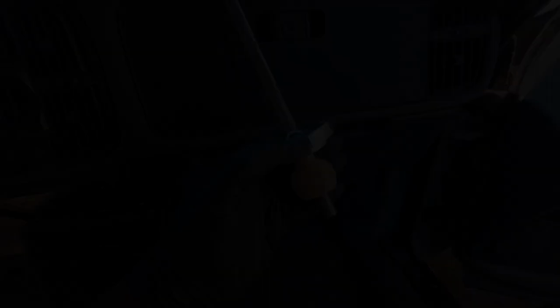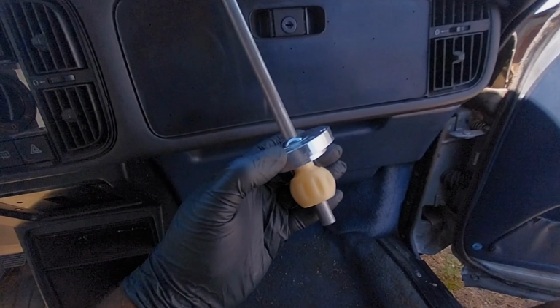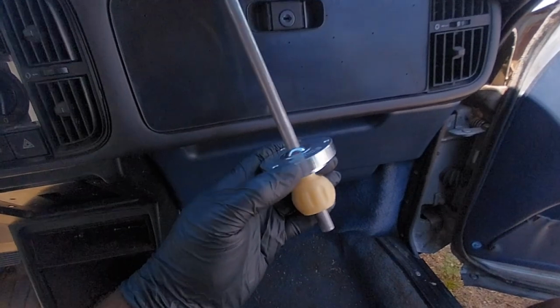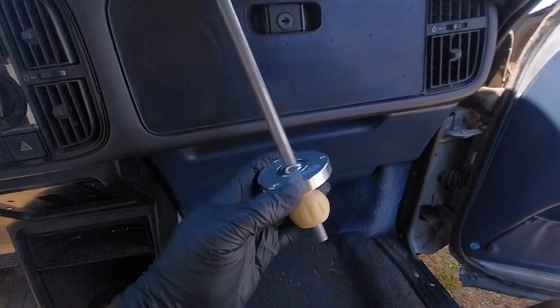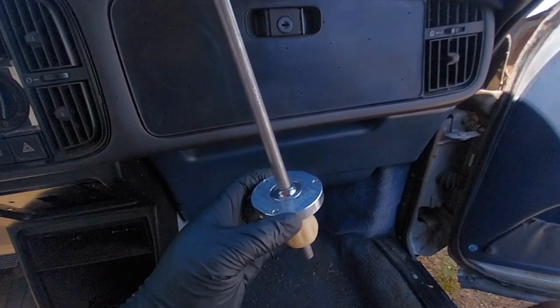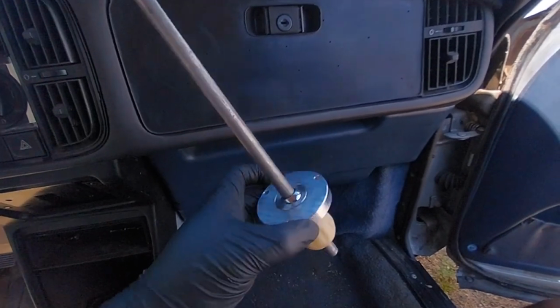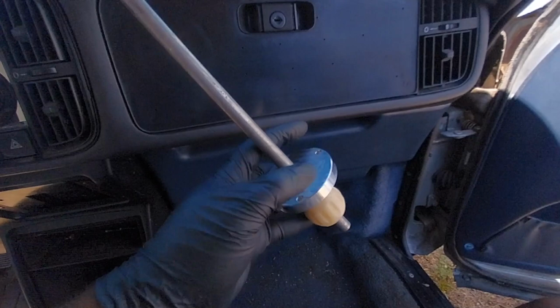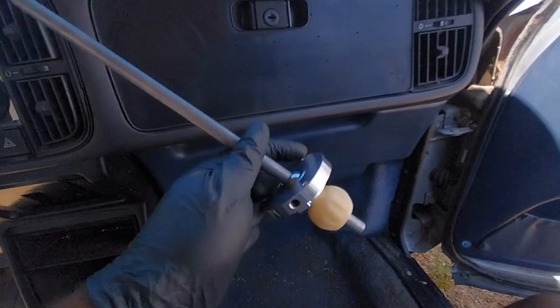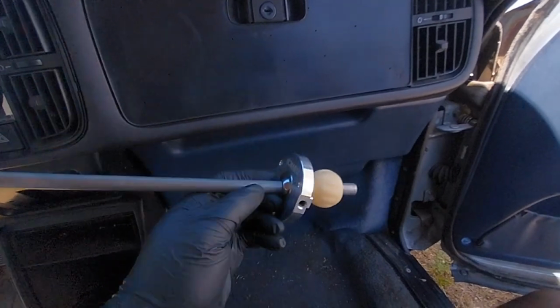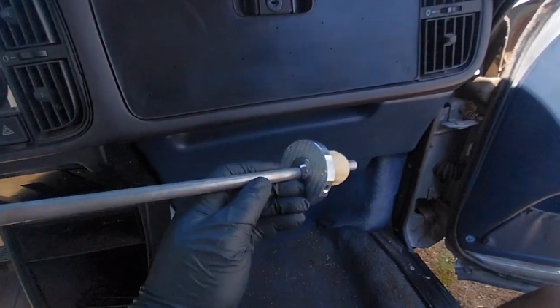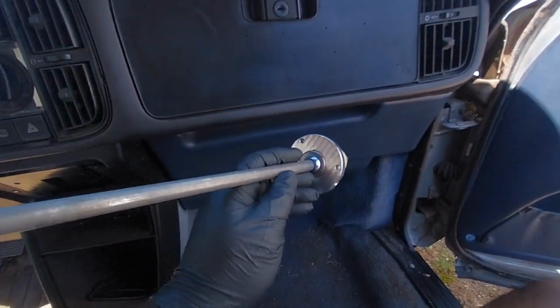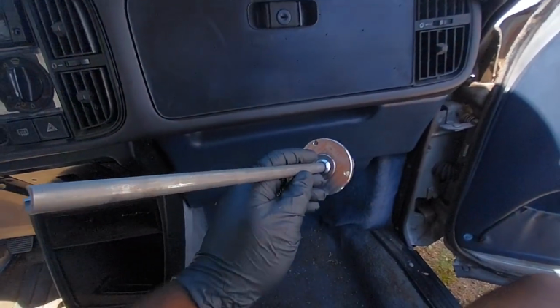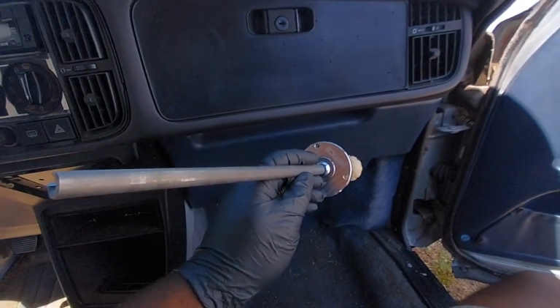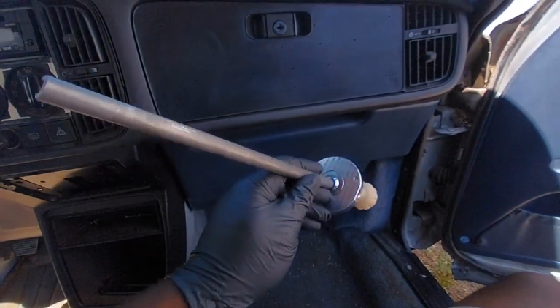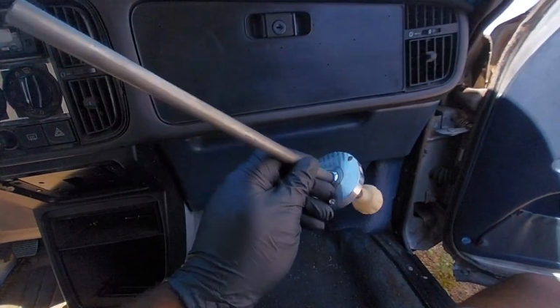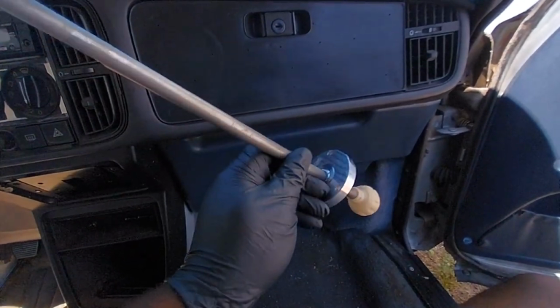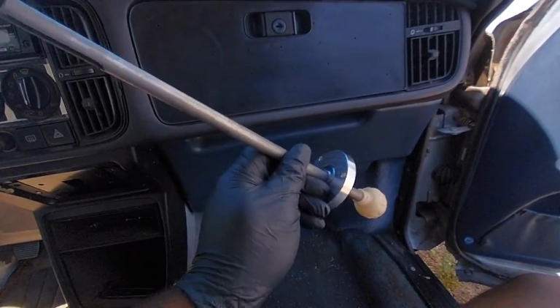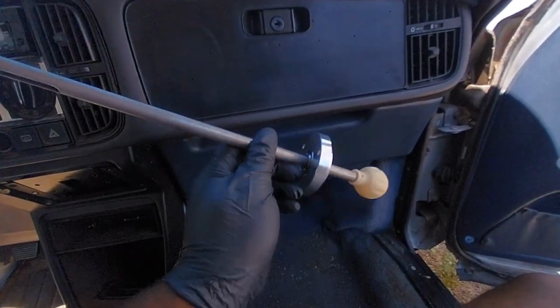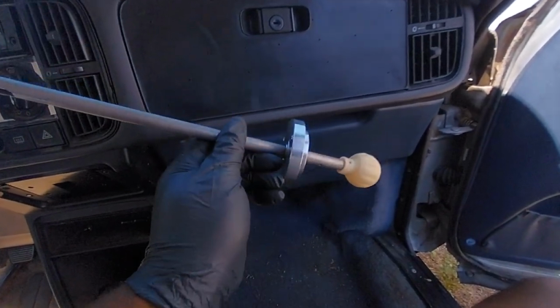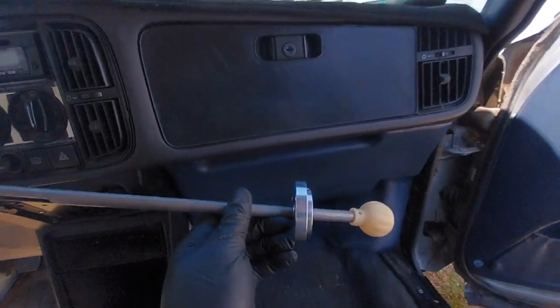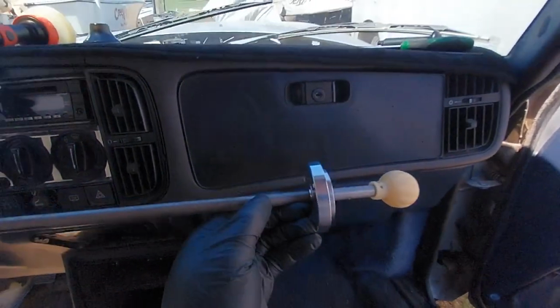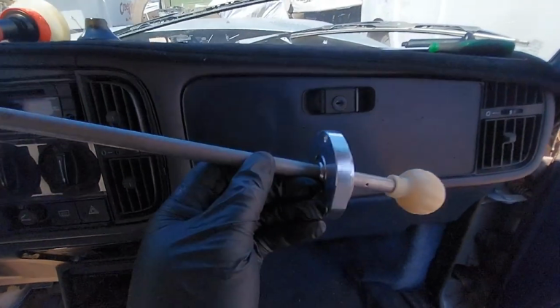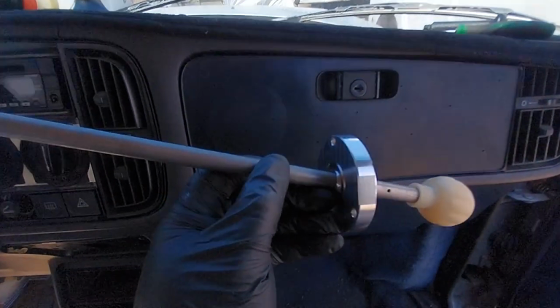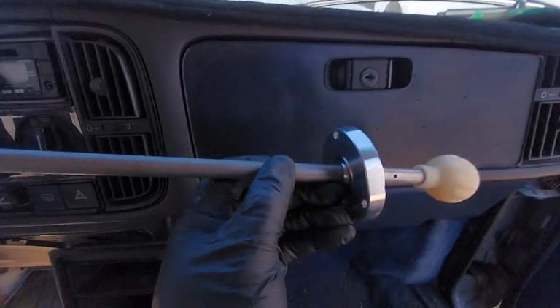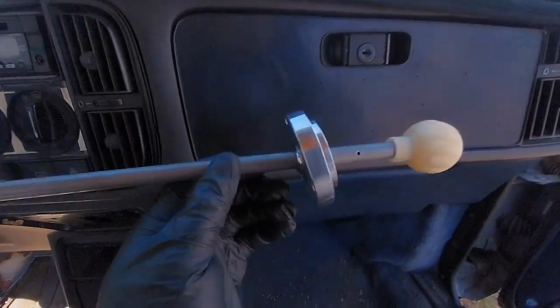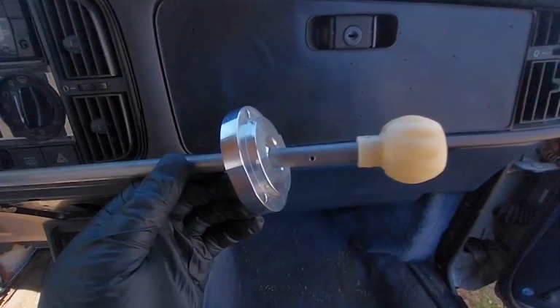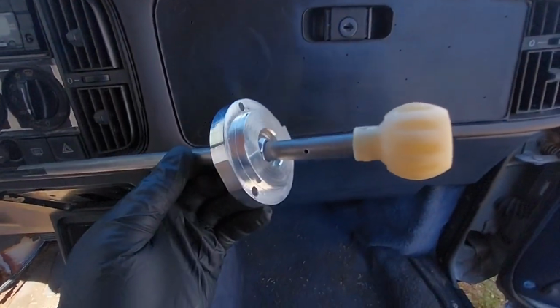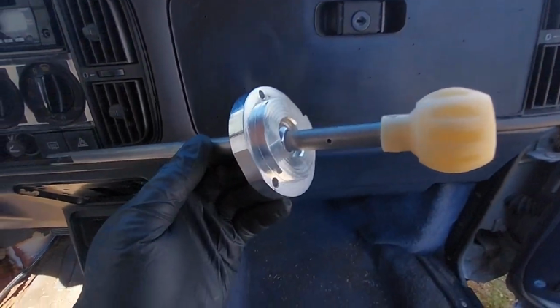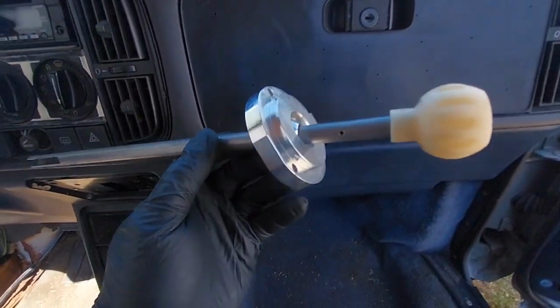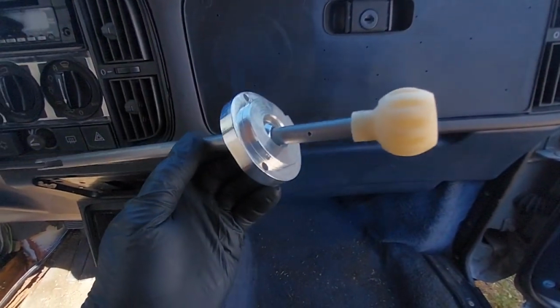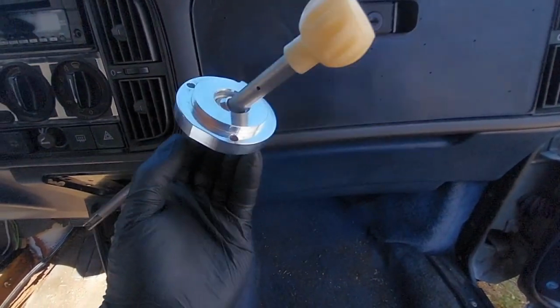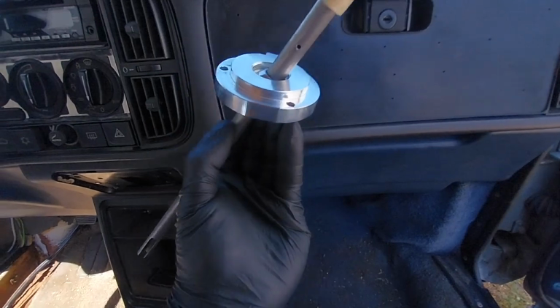If you own a classic Saab 900, this modification just might be one of the best you can do for this car. The Modern Classic Saab short shifter rids the 900 of that sloppy, spongy-like feel and replaces it with that of precision shifting.